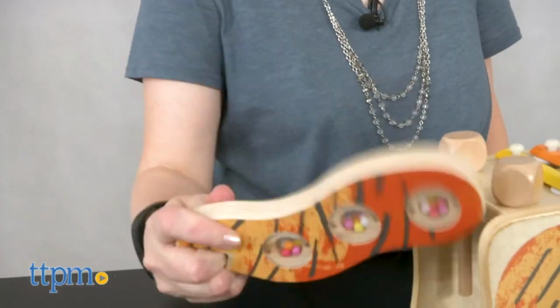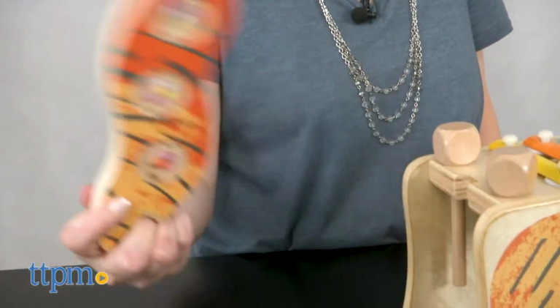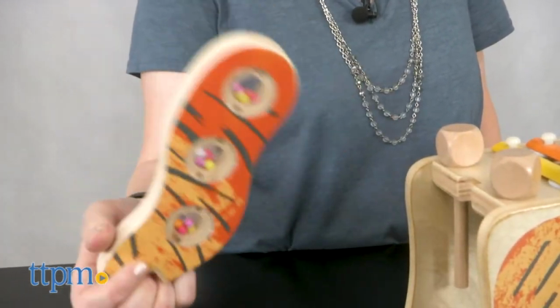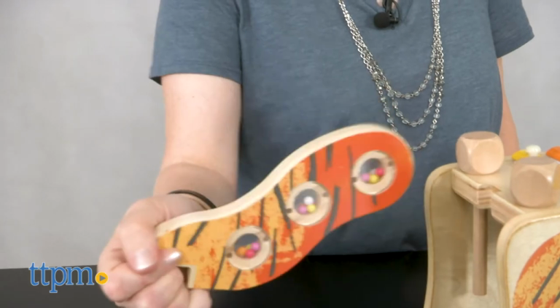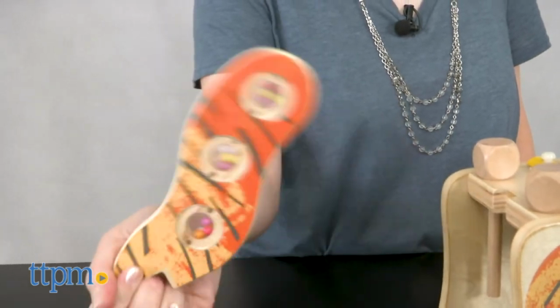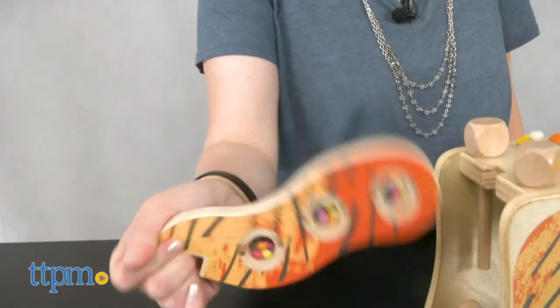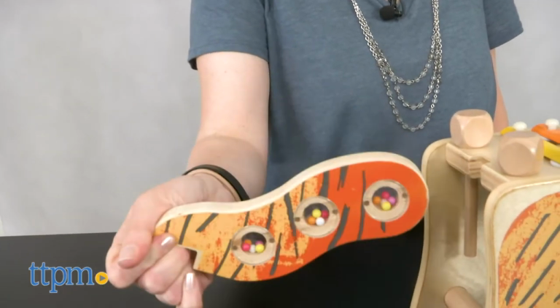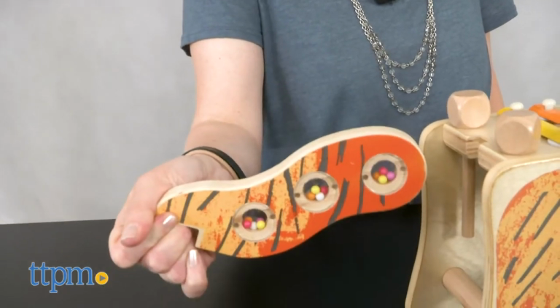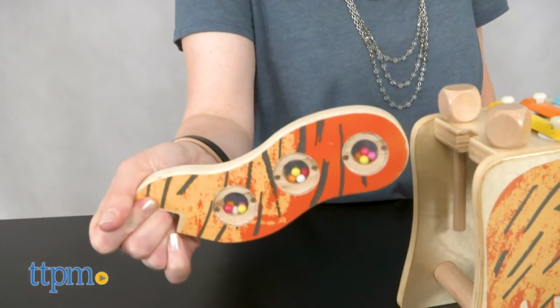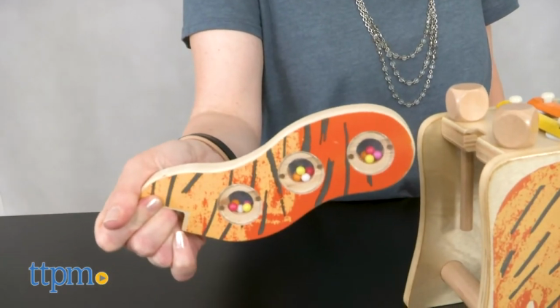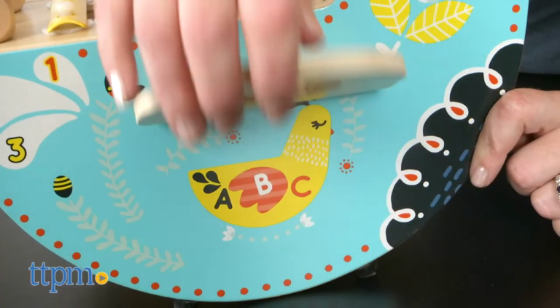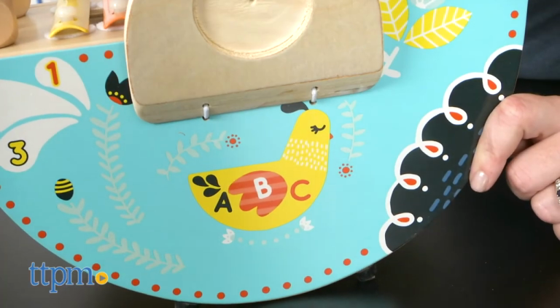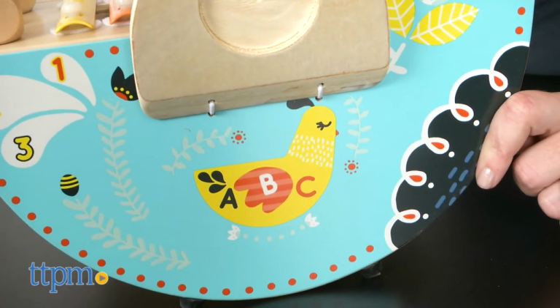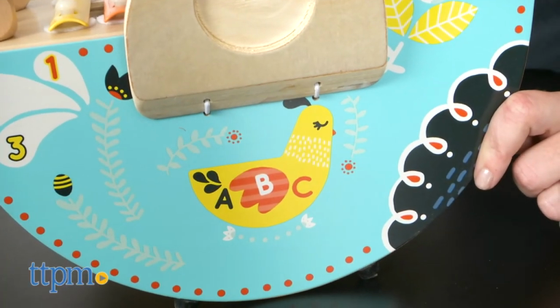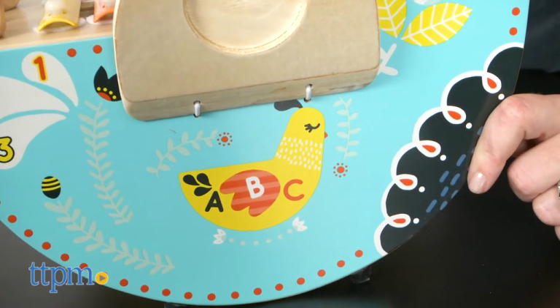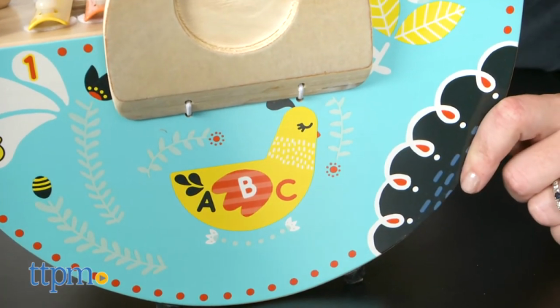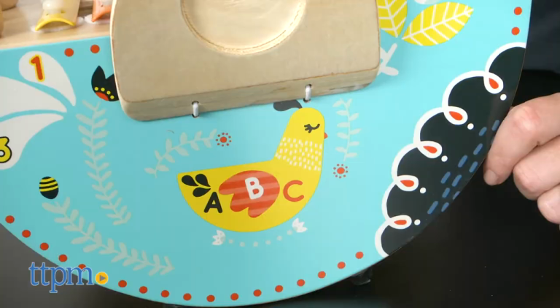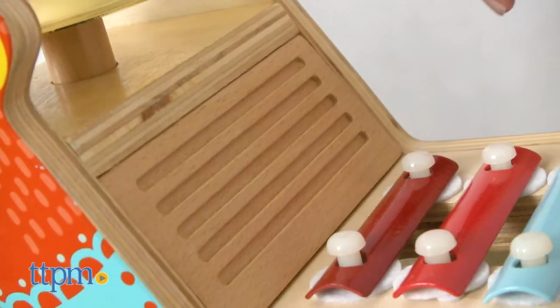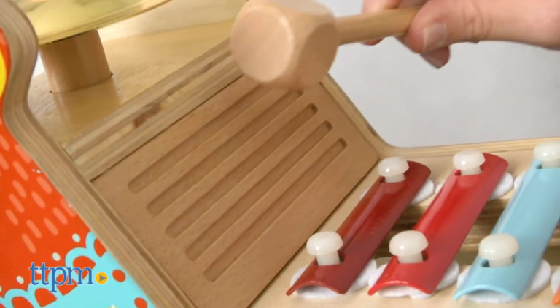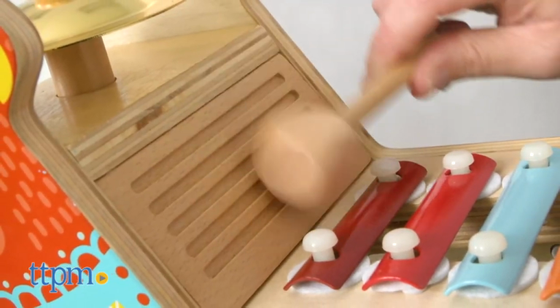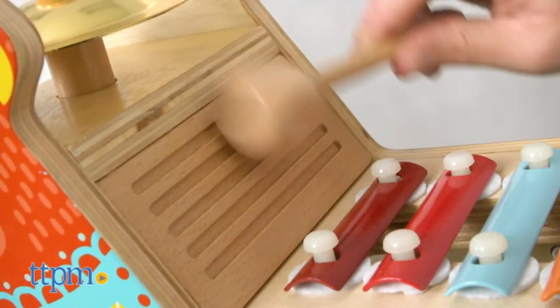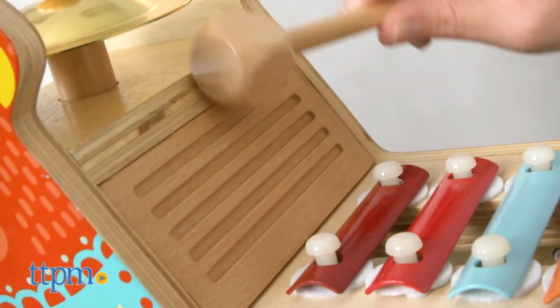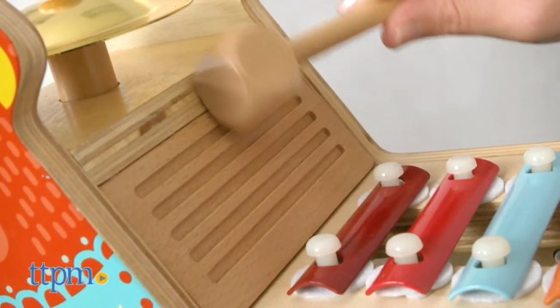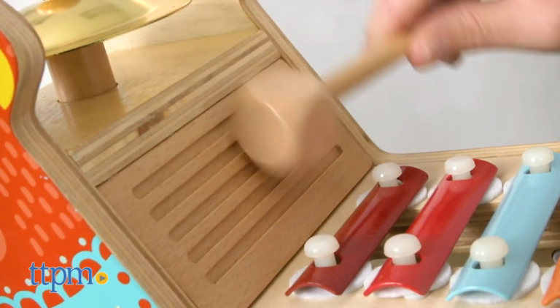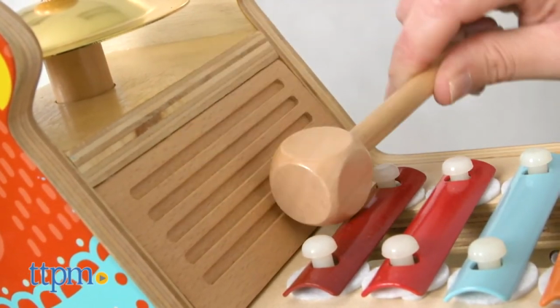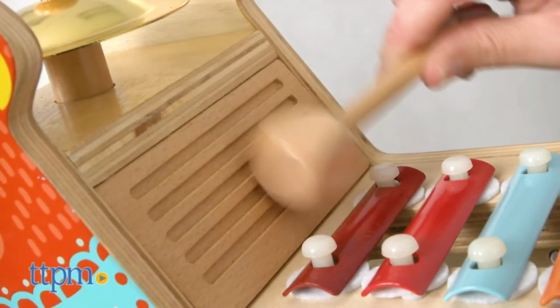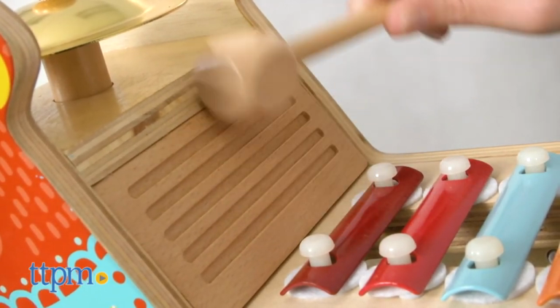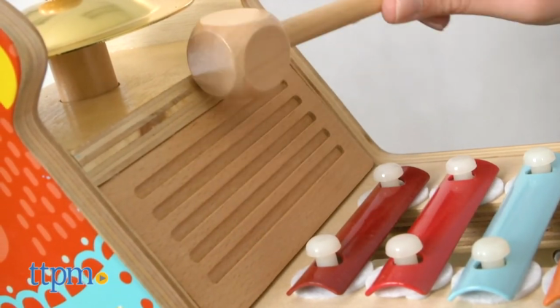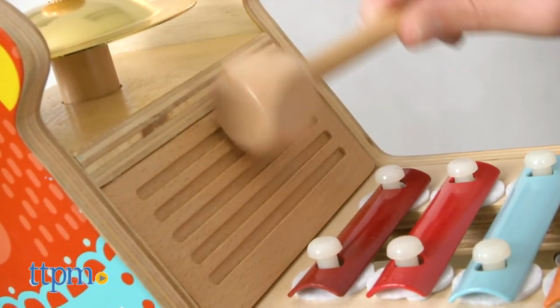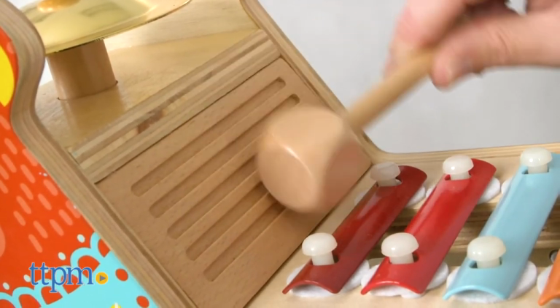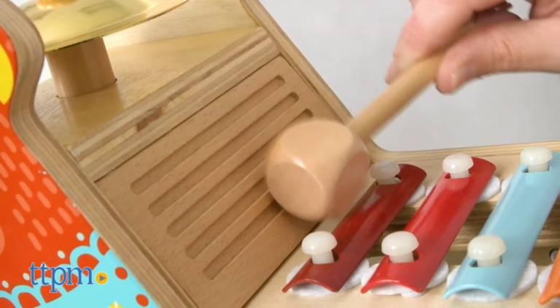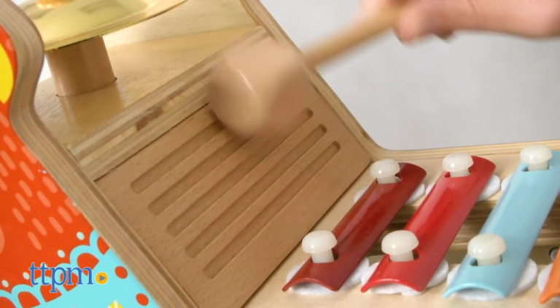We're not sure why there's a difference in age range, despite both products essentially having the same features, but regardless, these are cute wooden toys that will engage babies and toddlers in creative music play while also helping them develop fine motor skills.